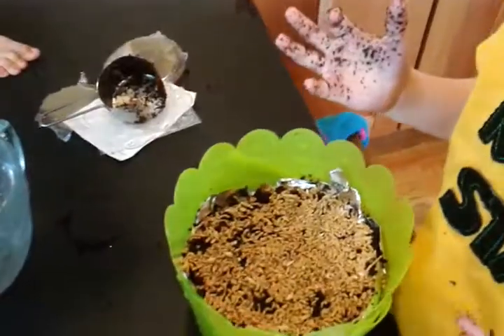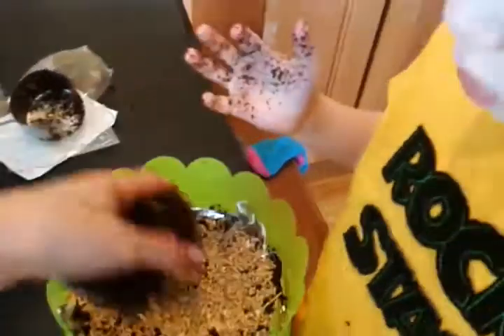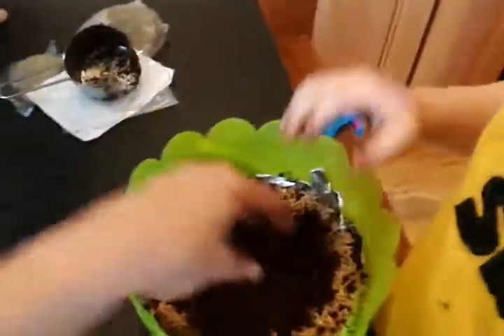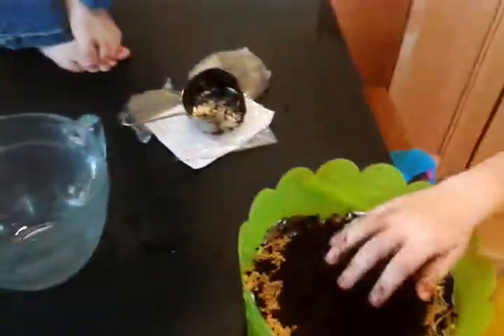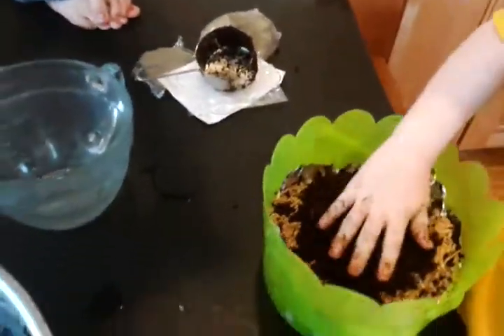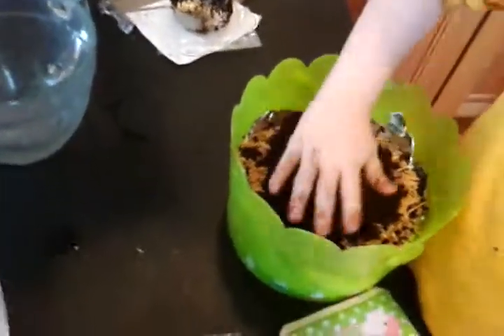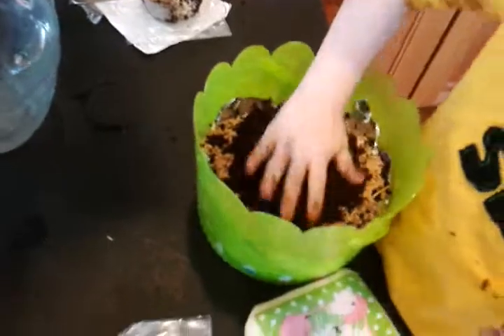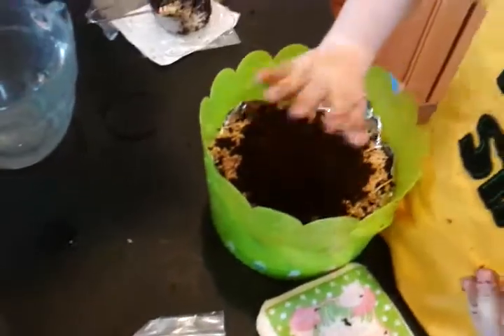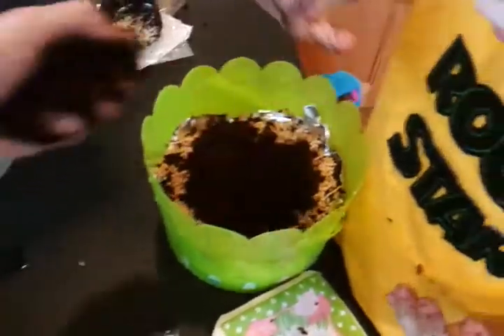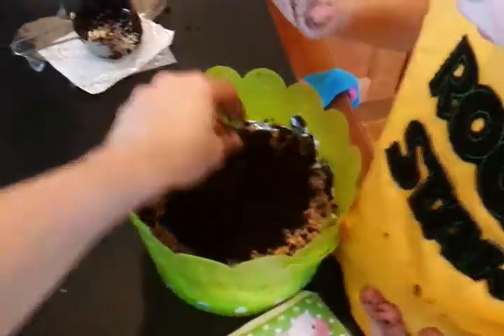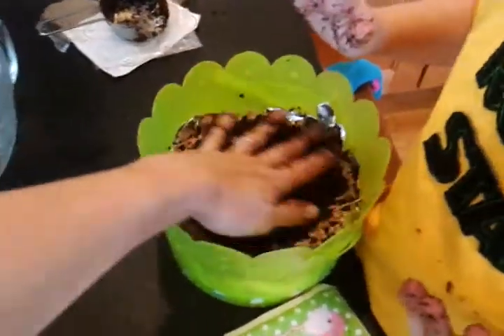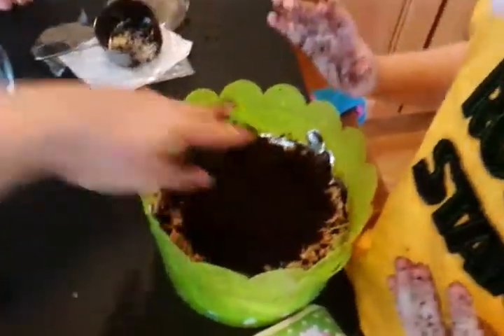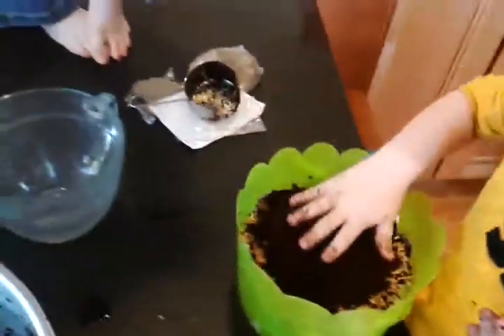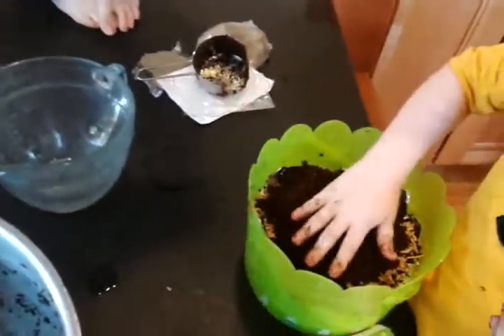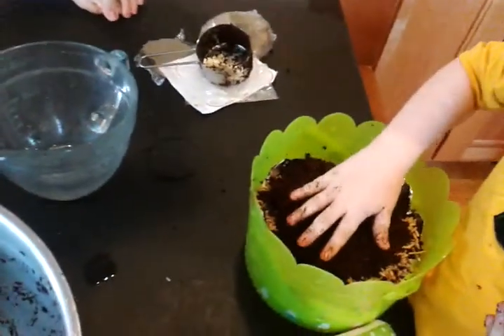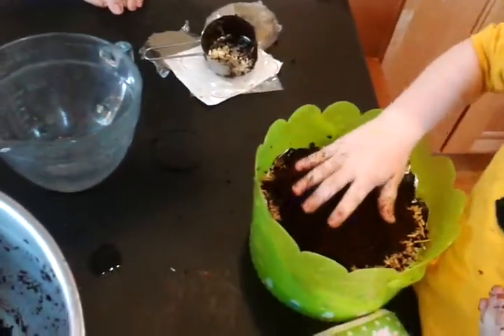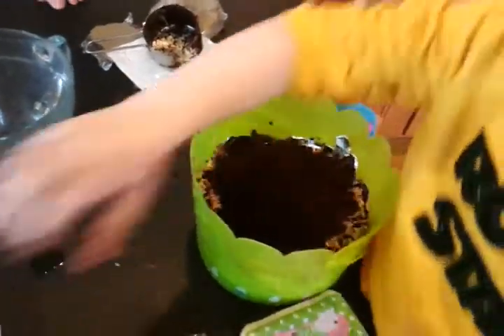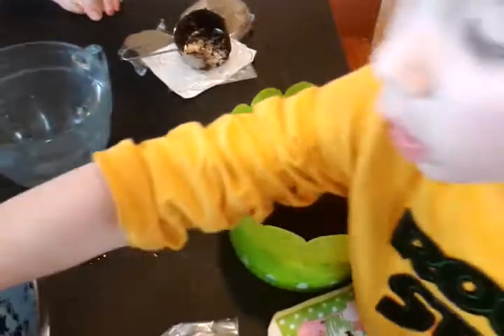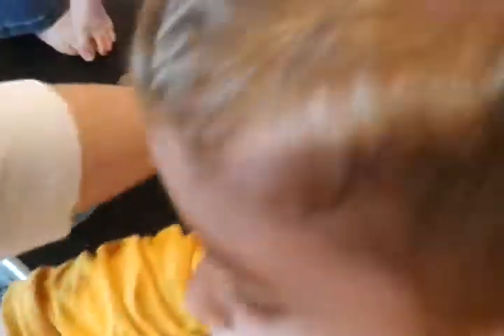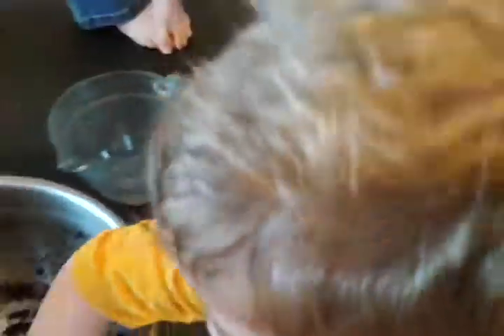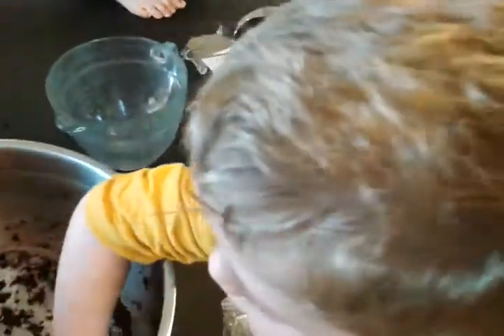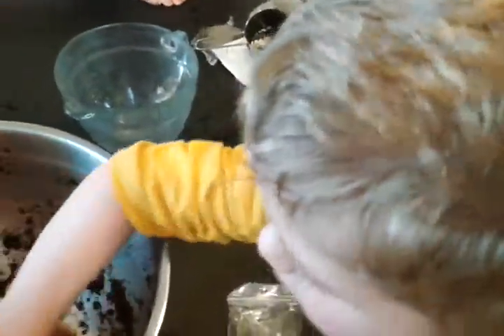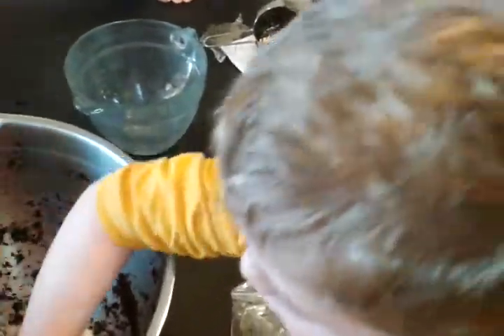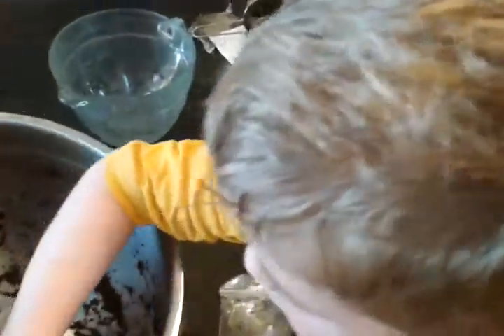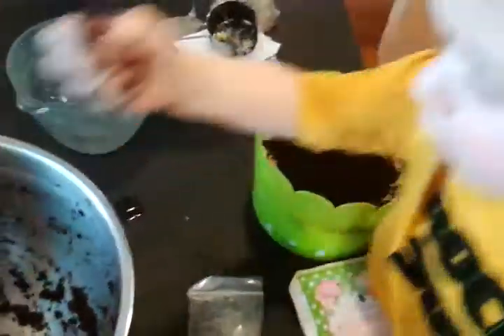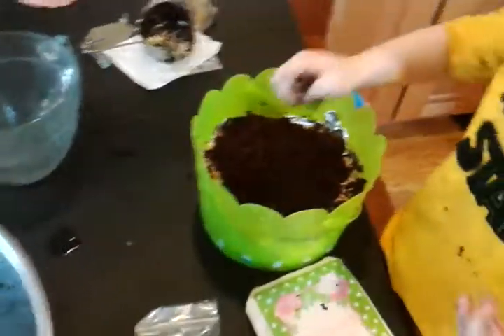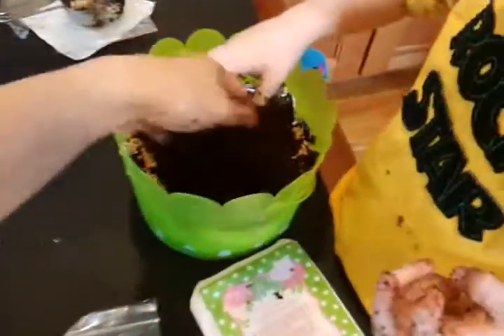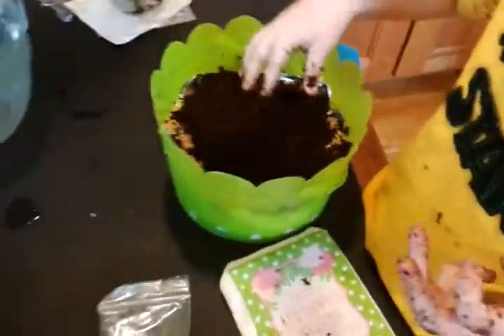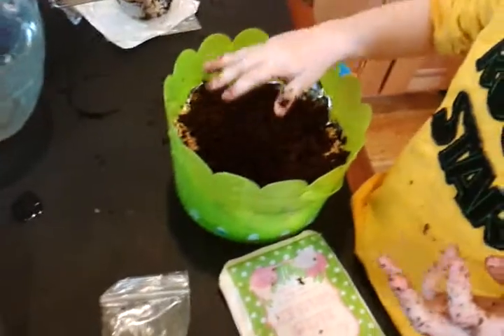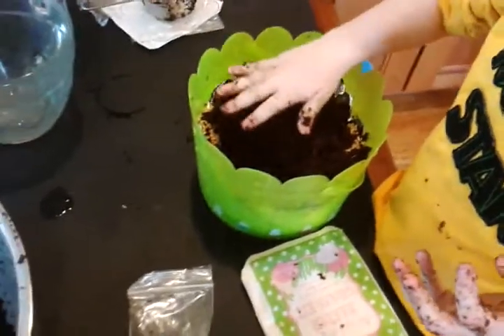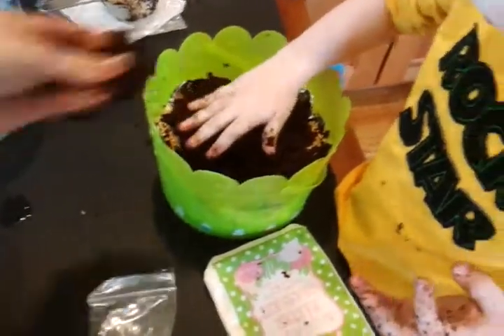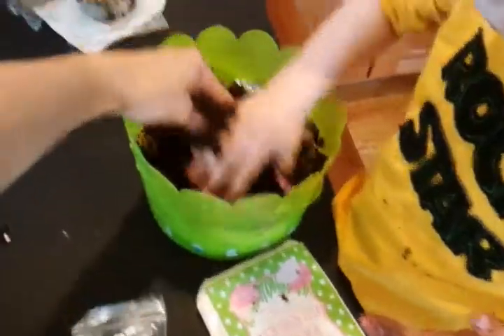Okay, and then finally we're going to take the rest — don't pat it down too hard, buddy — take the rest of the moistened stuff and we're gonna put it in our basket and cover up the seeds.